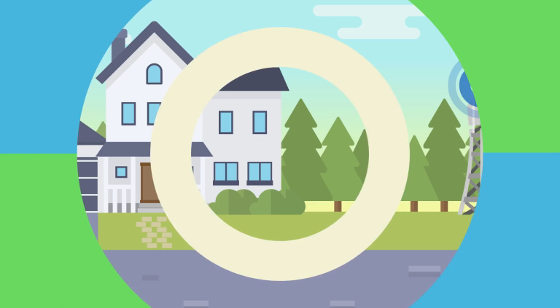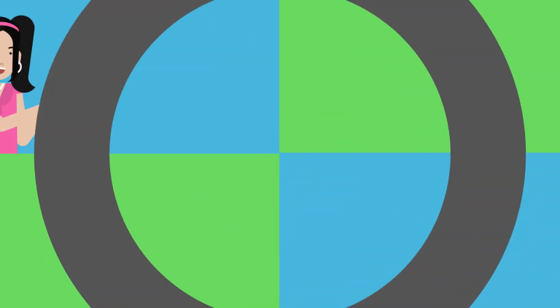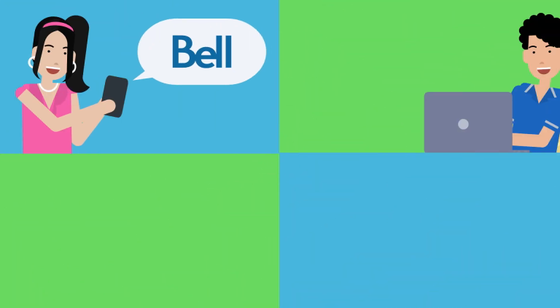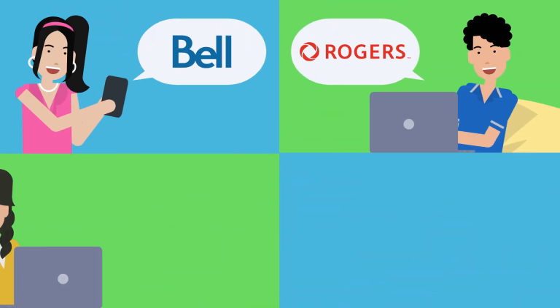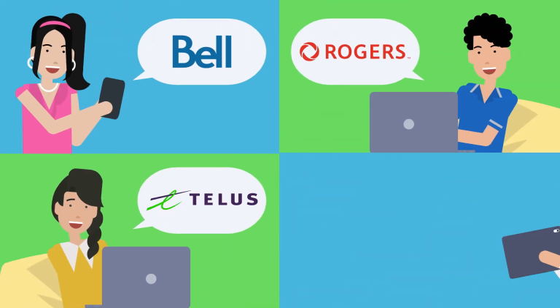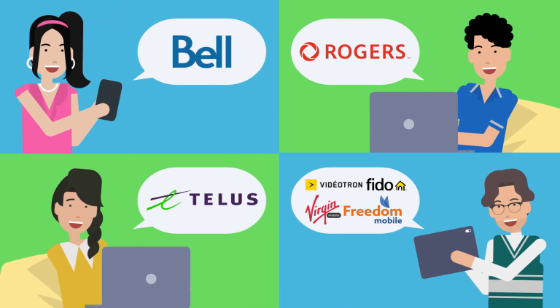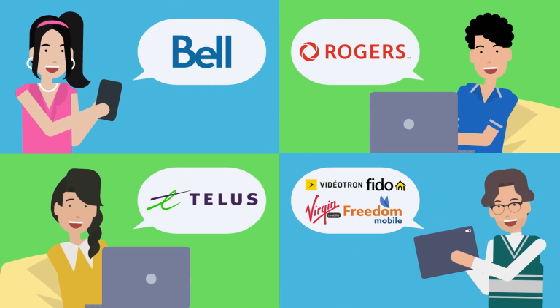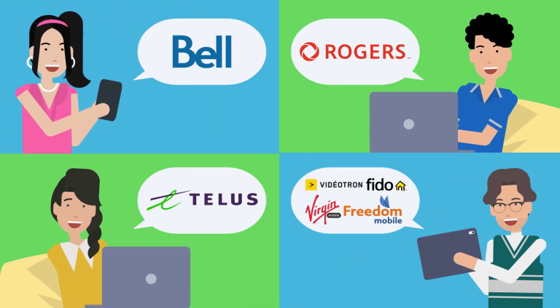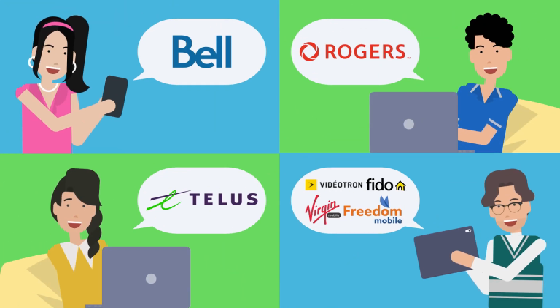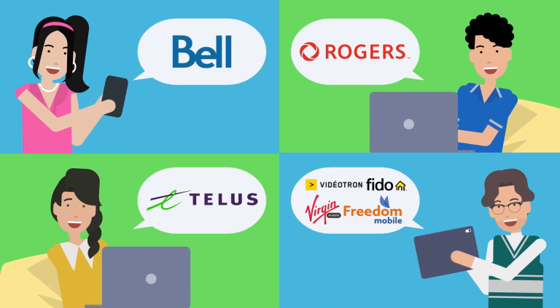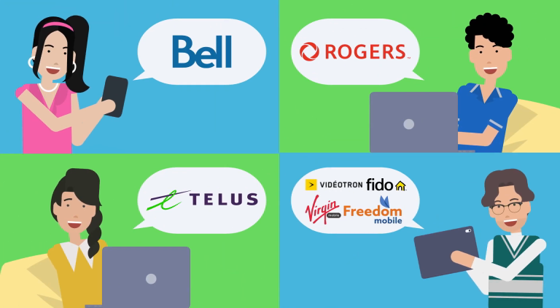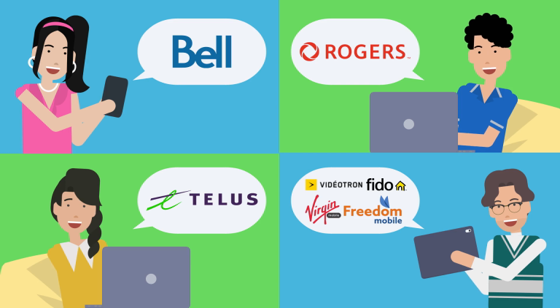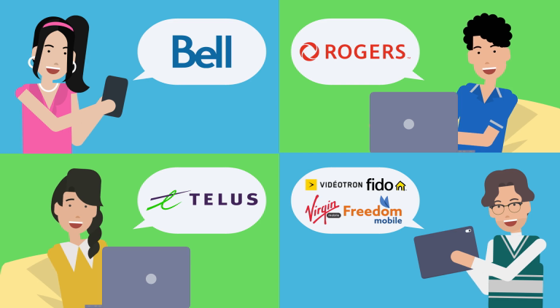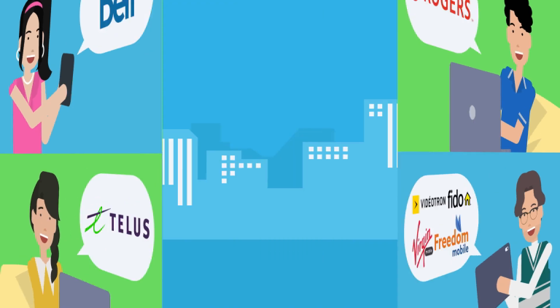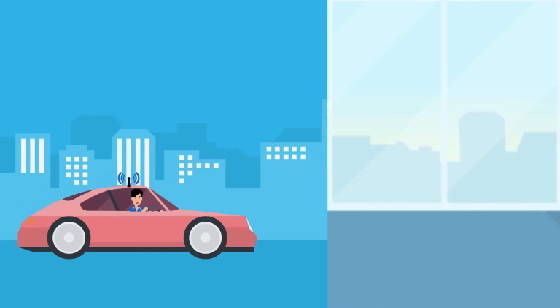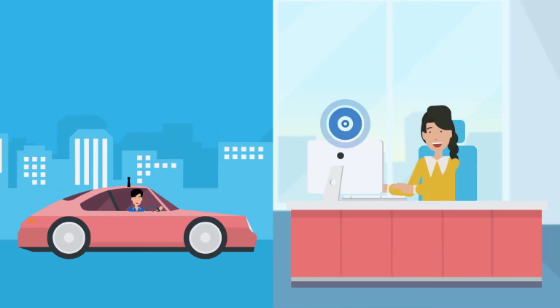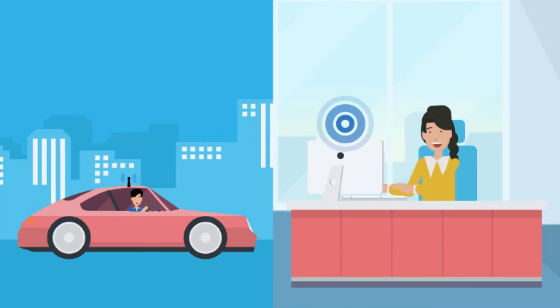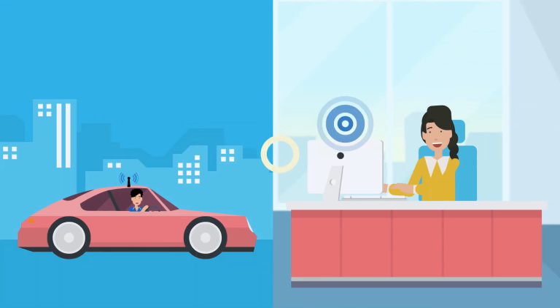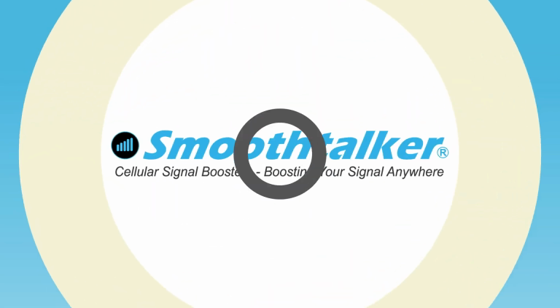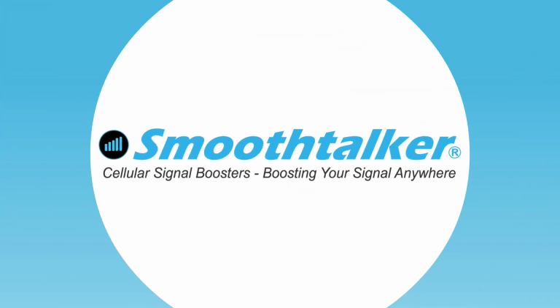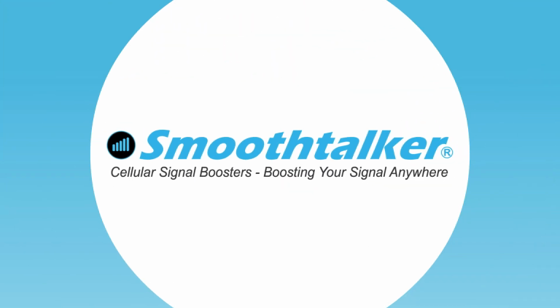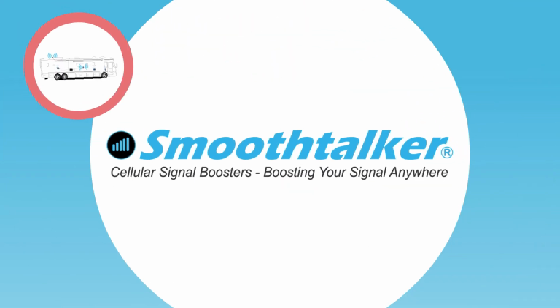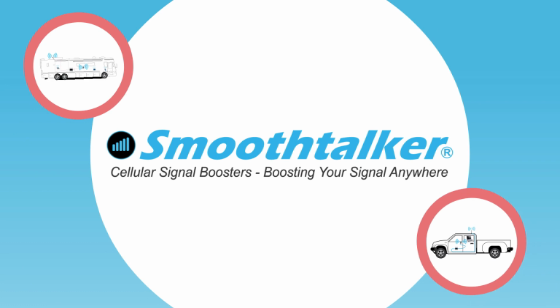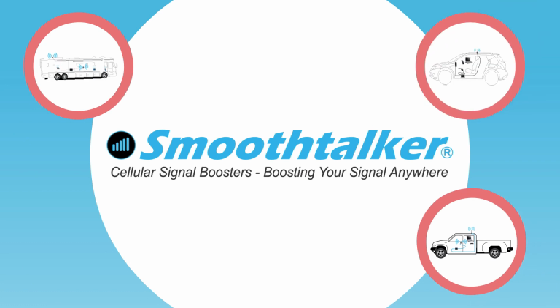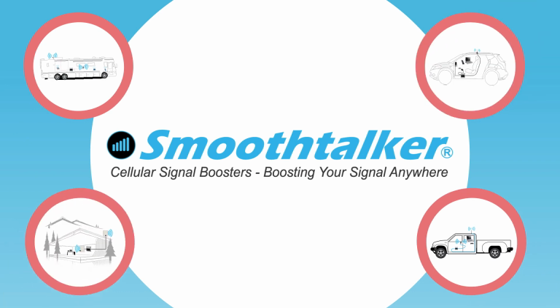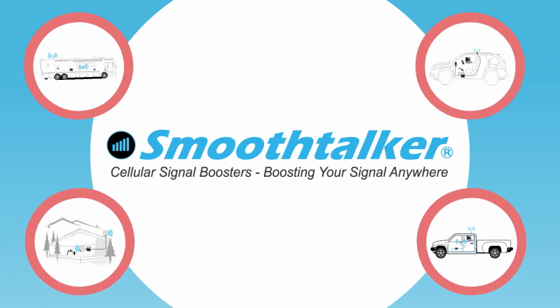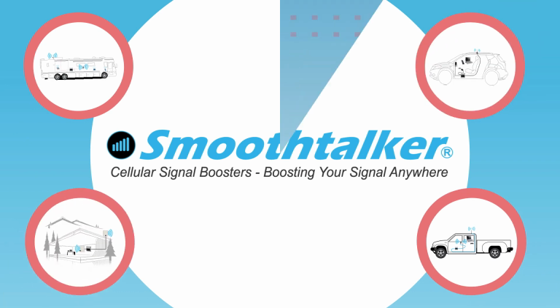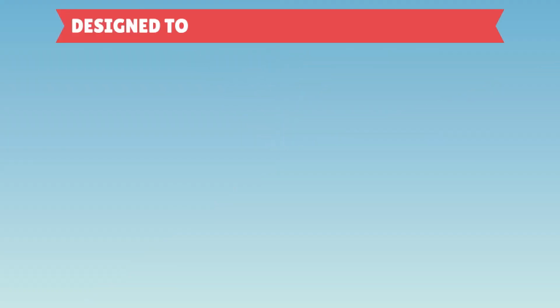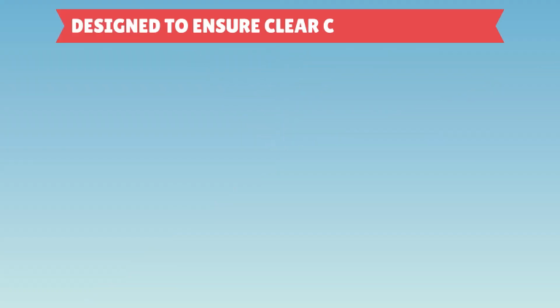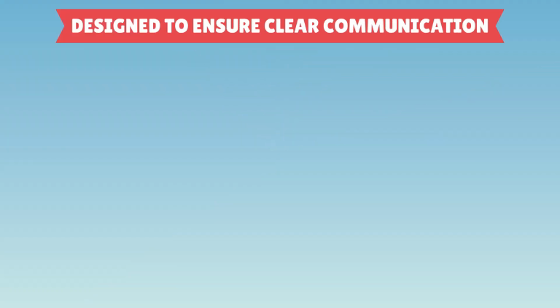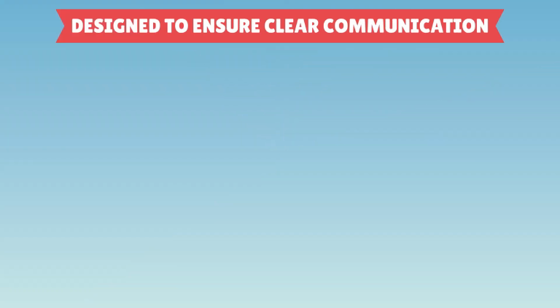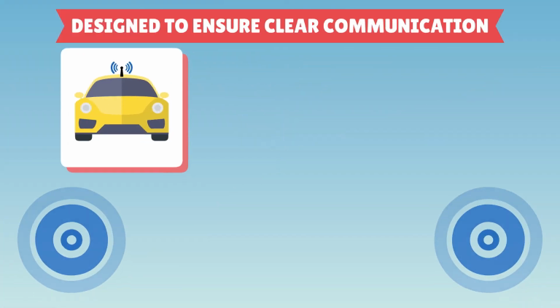Smooth Talker boosters seamlessly work with all major carriers and accommodate multiple users simultaneously. Whether you're on the road or stationary, Smooth Talker offers a diverse range of cell phone signal amplifiers and boosters, designed to ensure clear communication in vehicles.